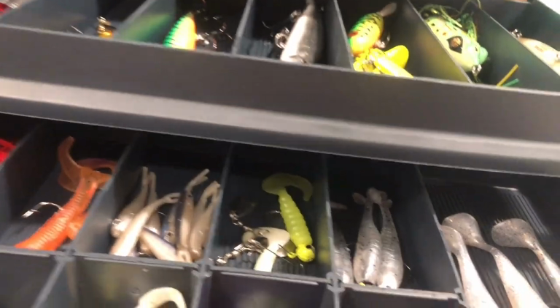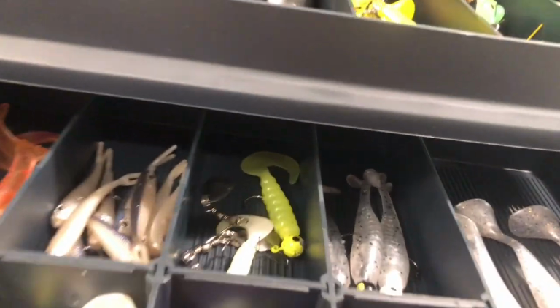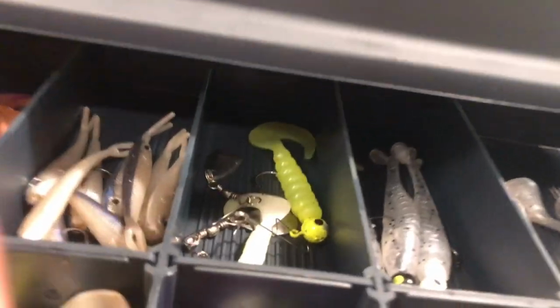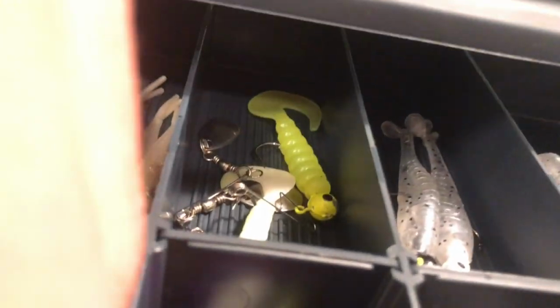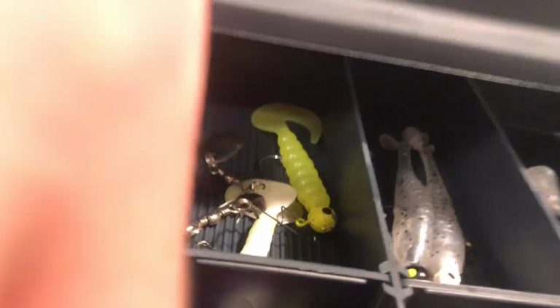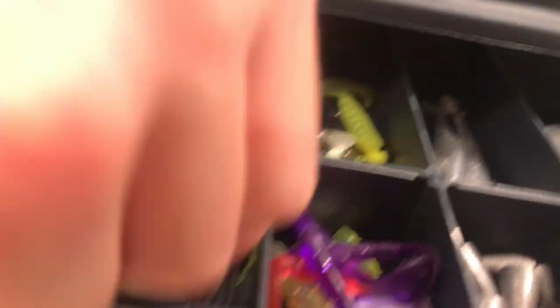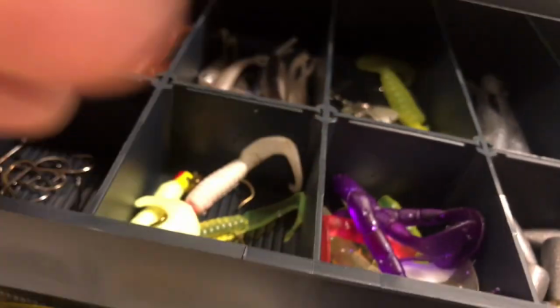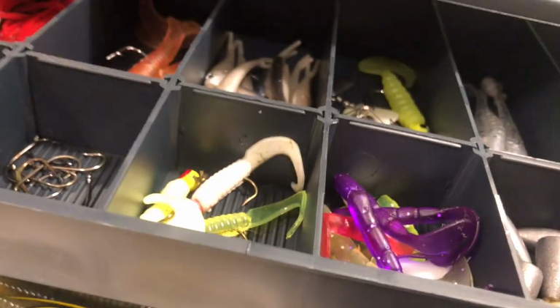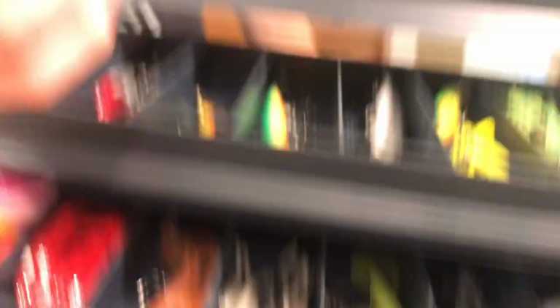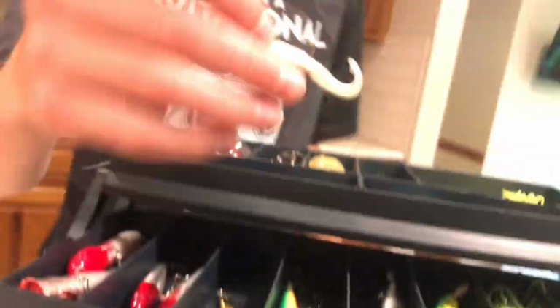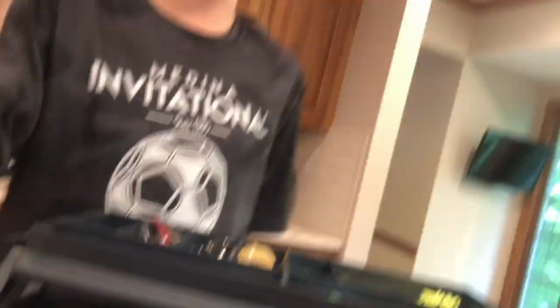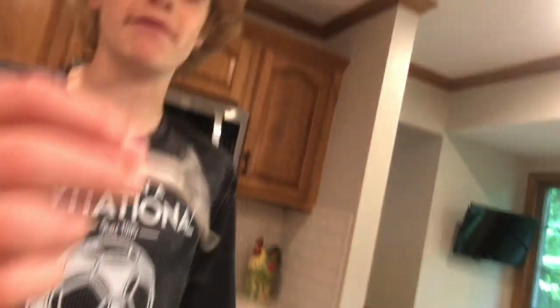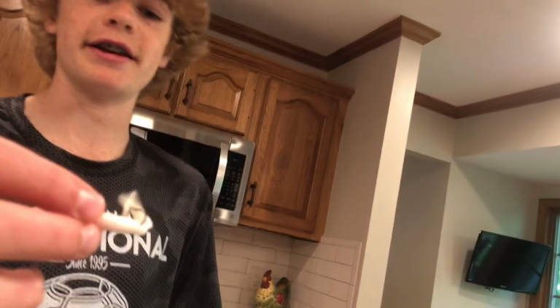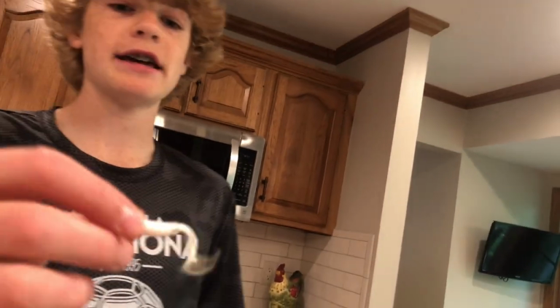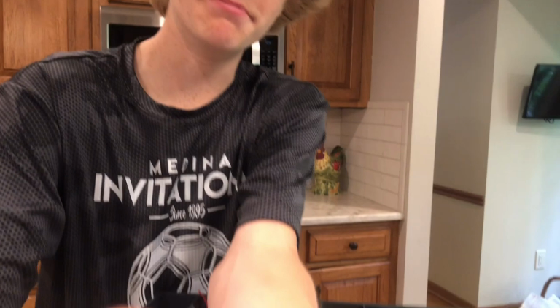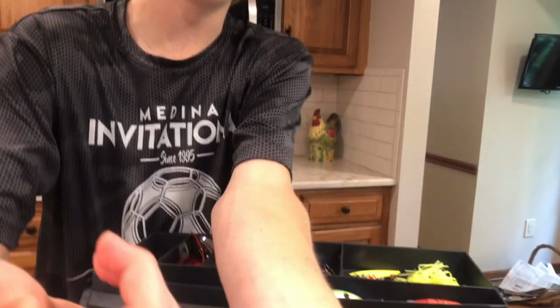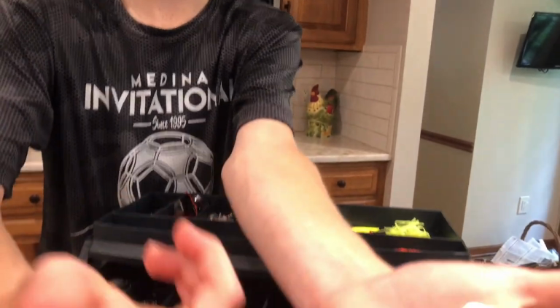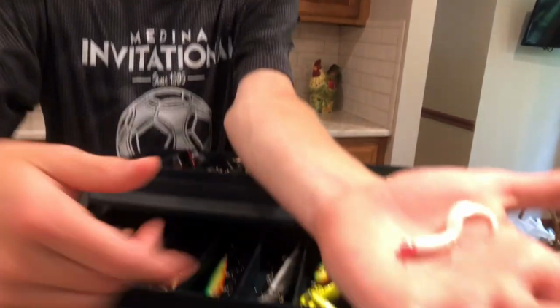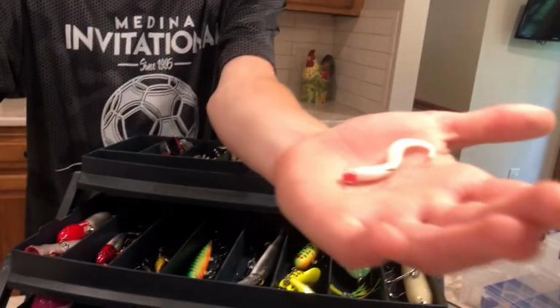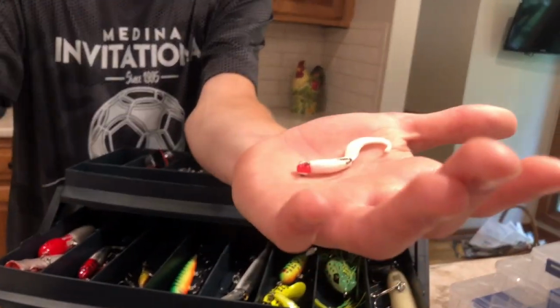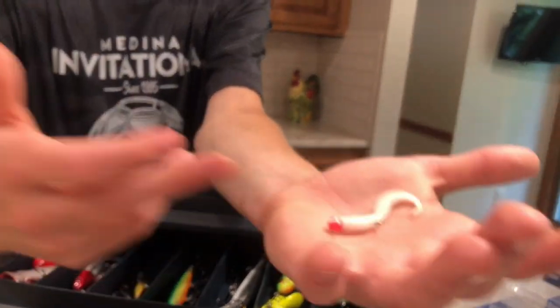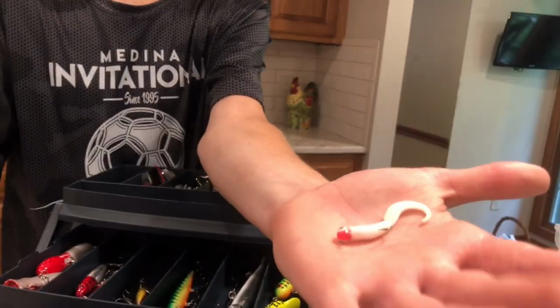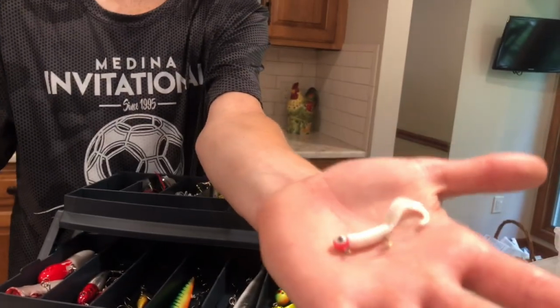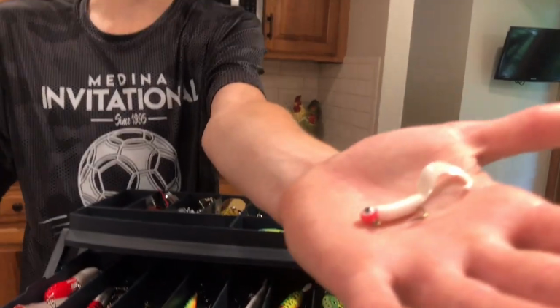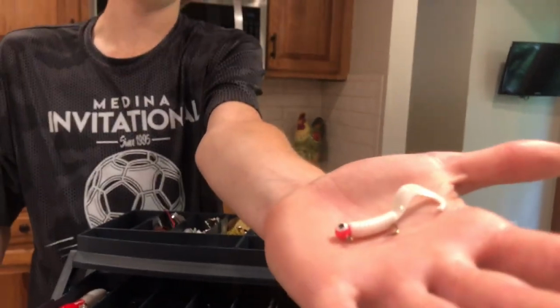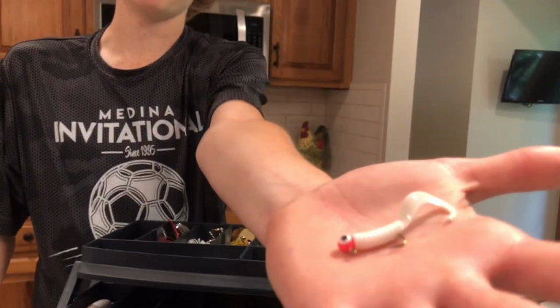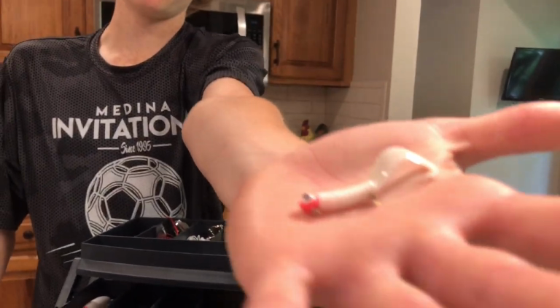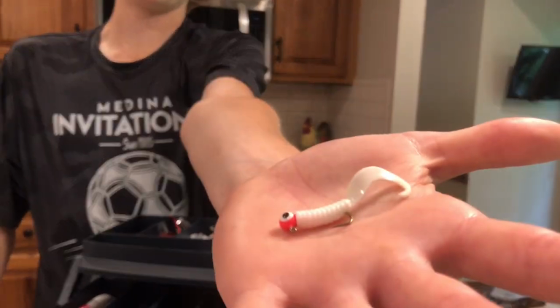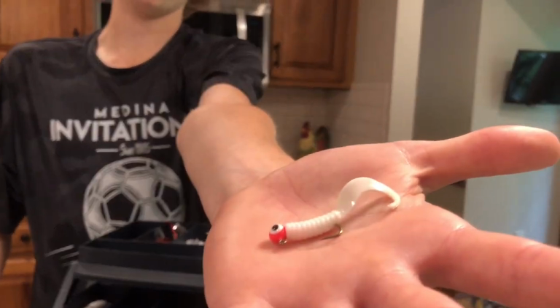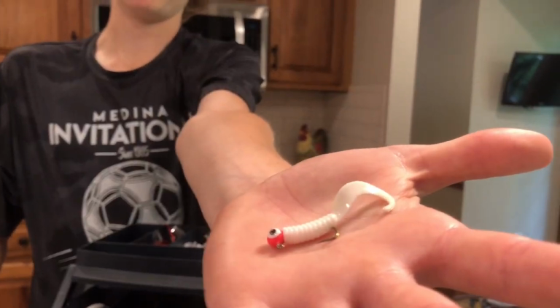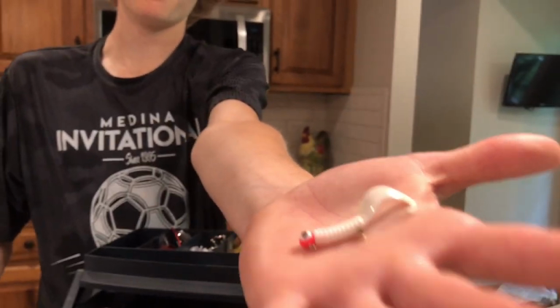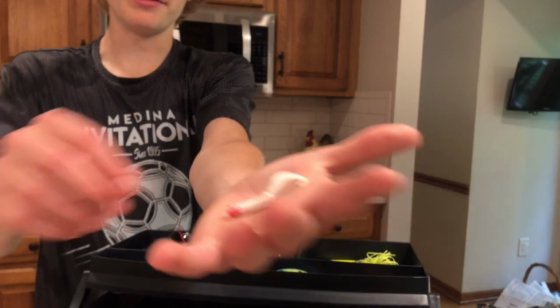And right here we have these guys — these guys catch everything. Catch bass, crappie, bluegill. This is like a very versatile bait right here.